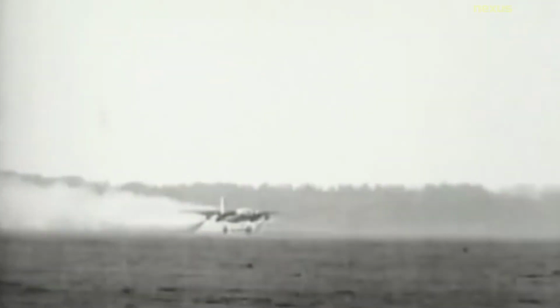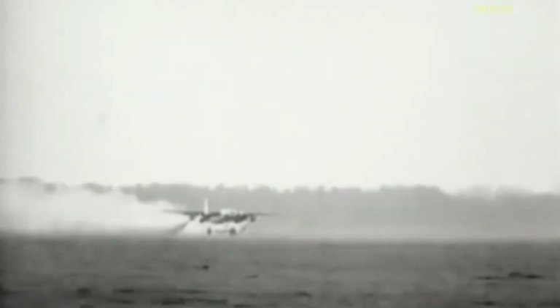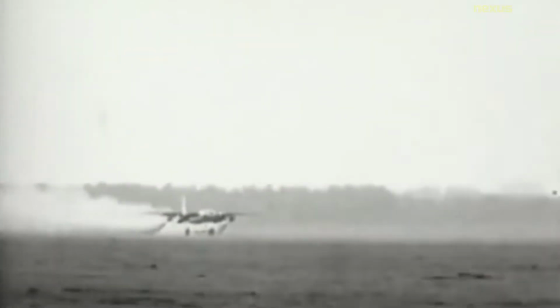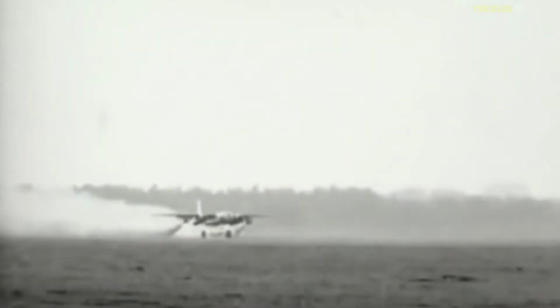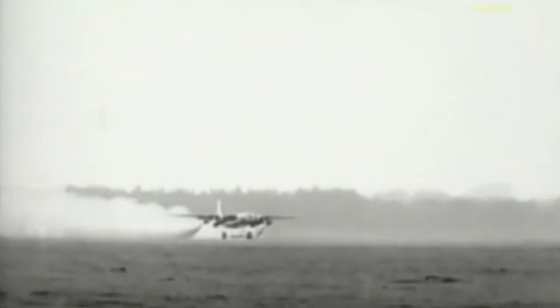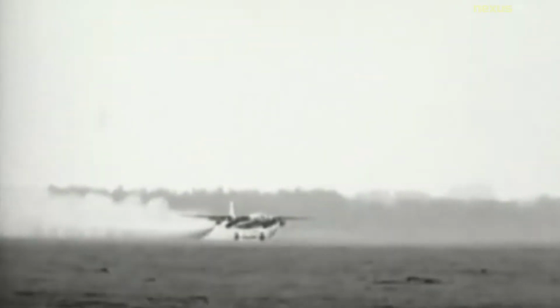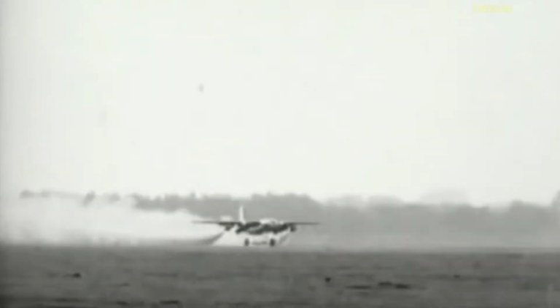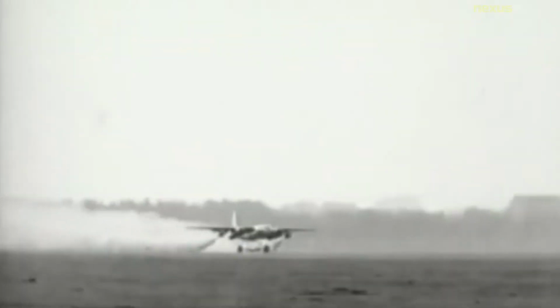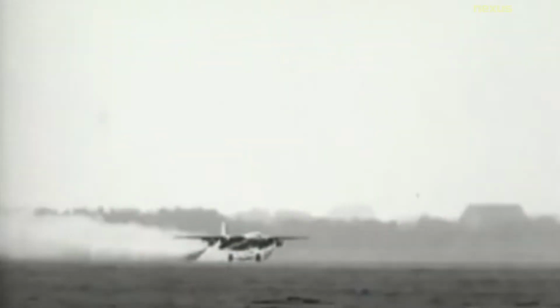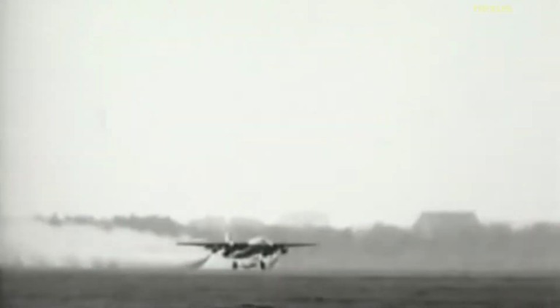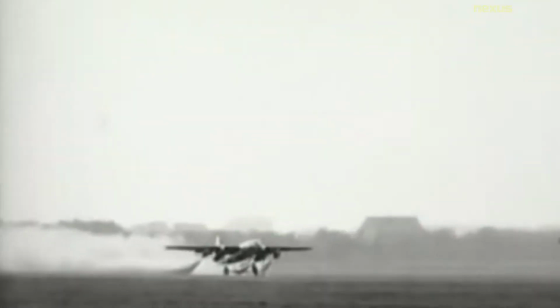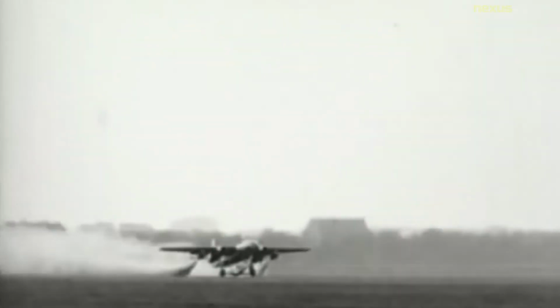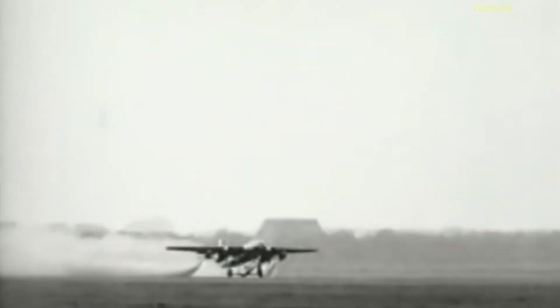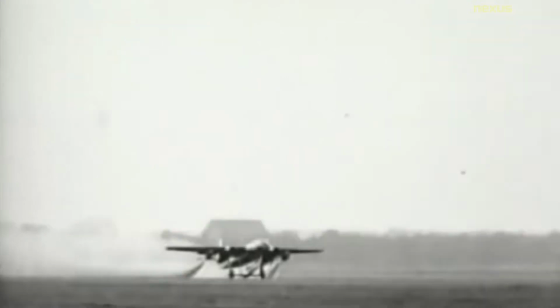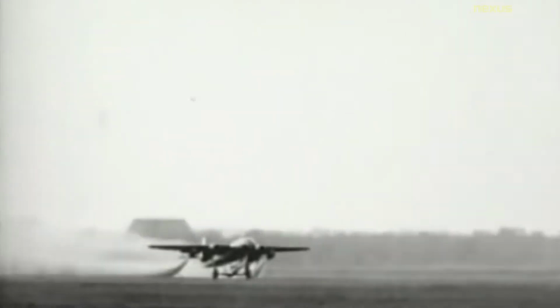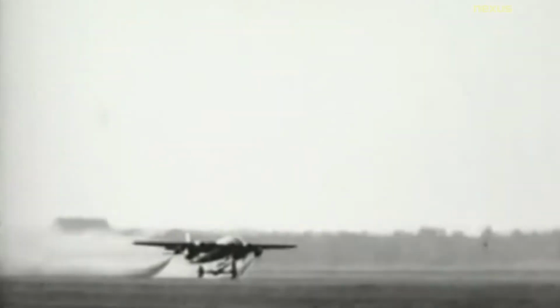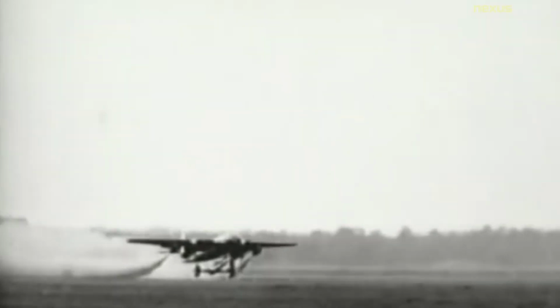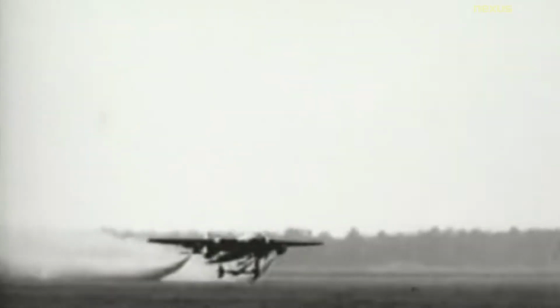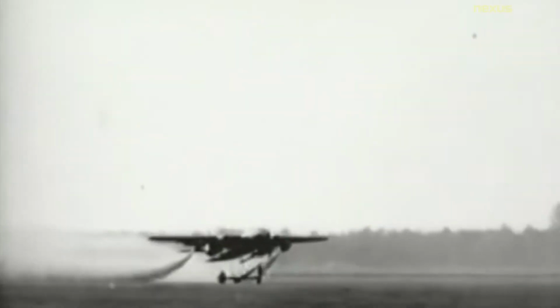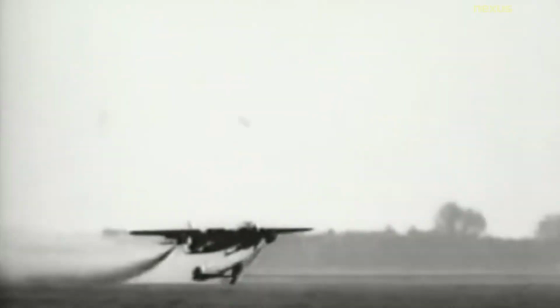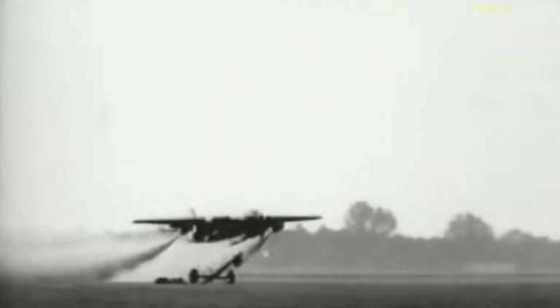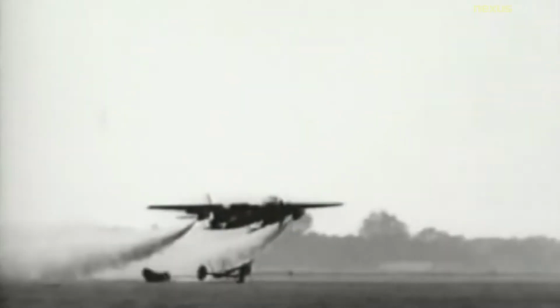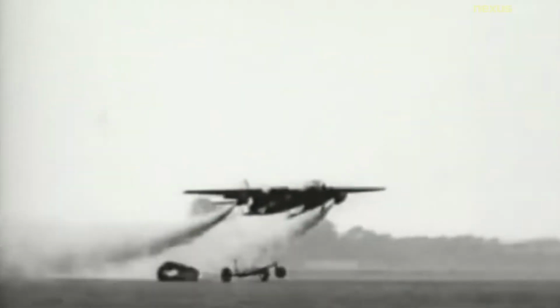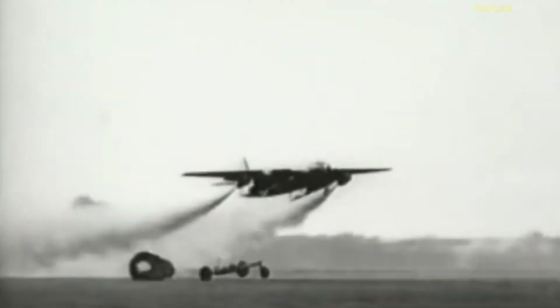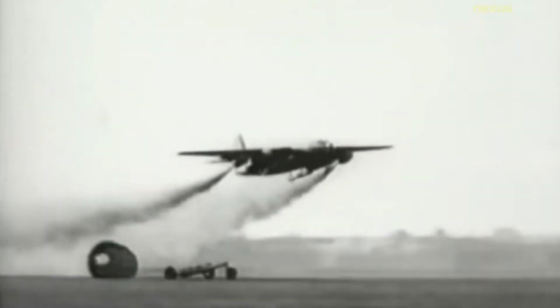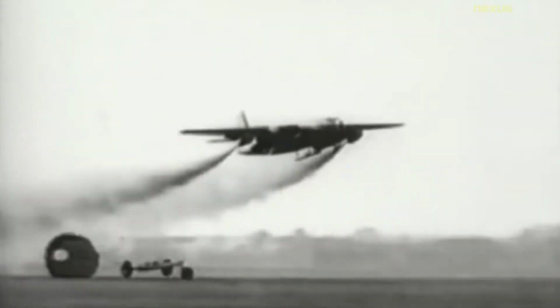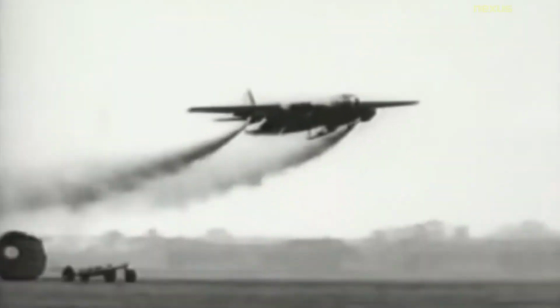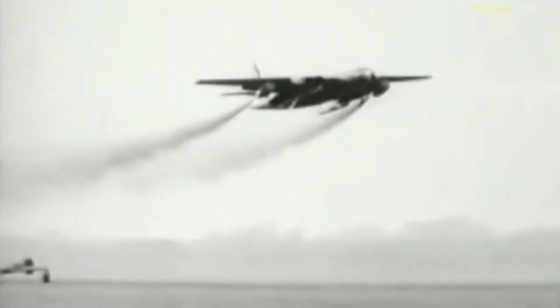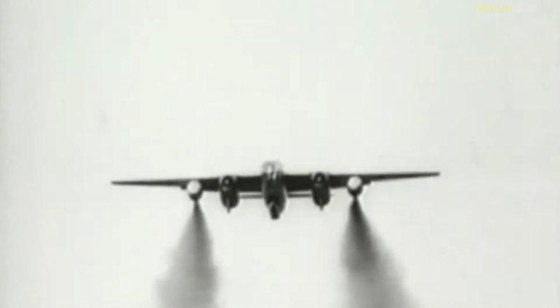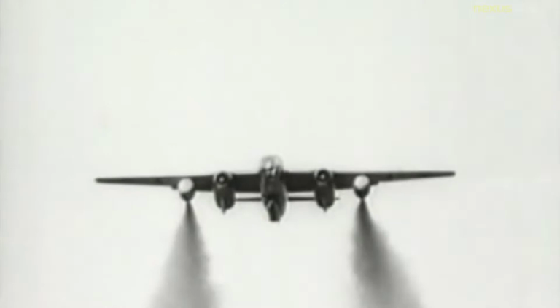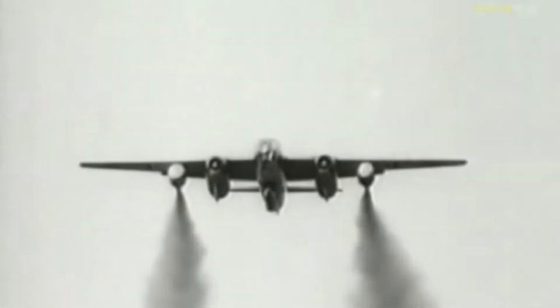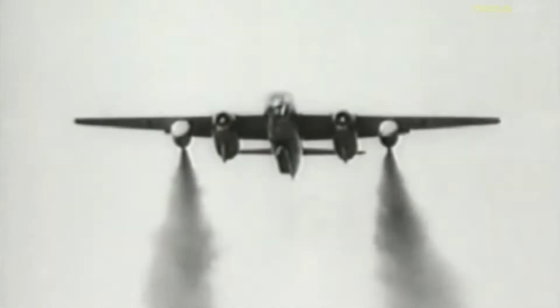The eight prototype aircraft were fitted with the trolley and skid landing gear intended for the never-produced AR-234A version. These were the first four-engined jet aircraft to fly.